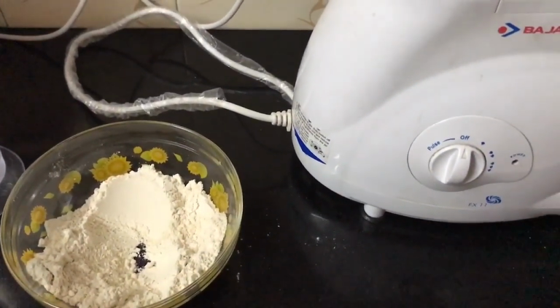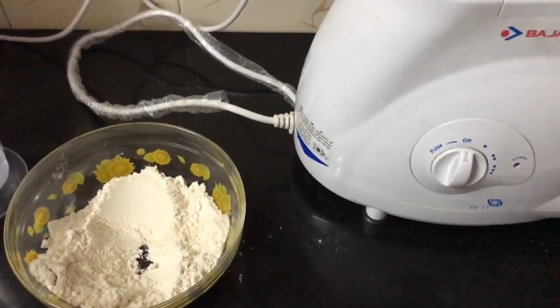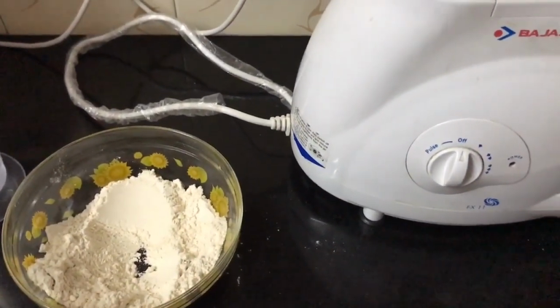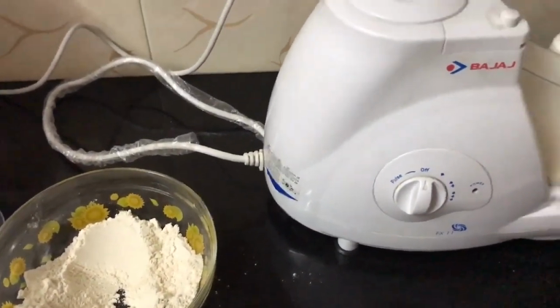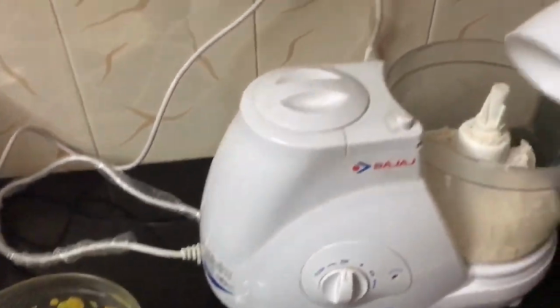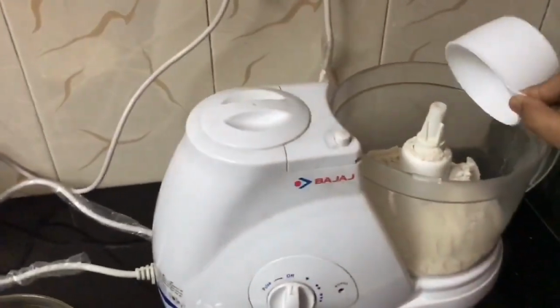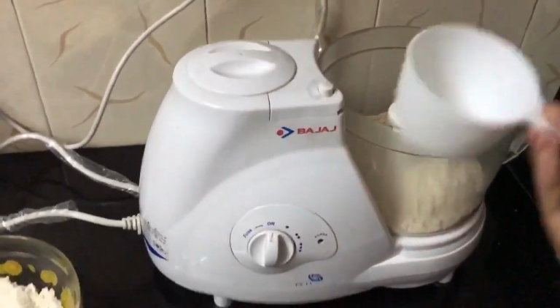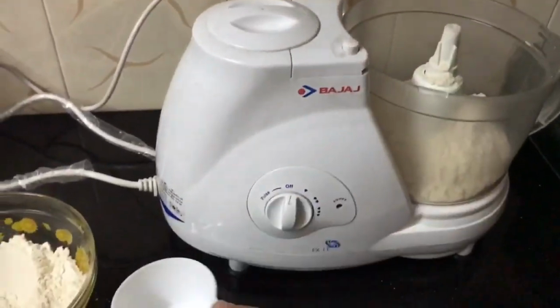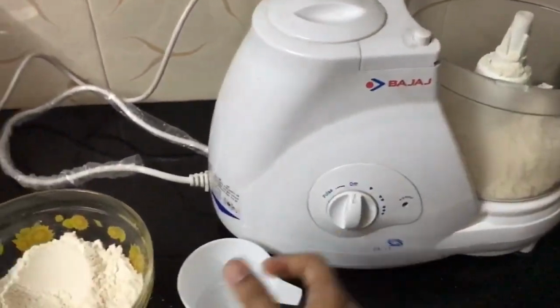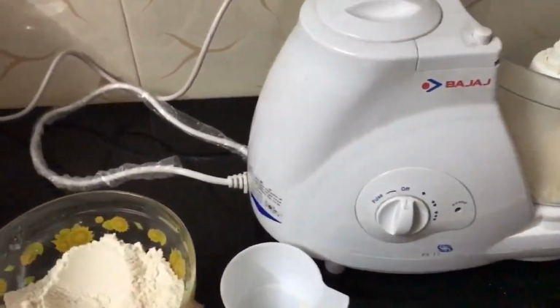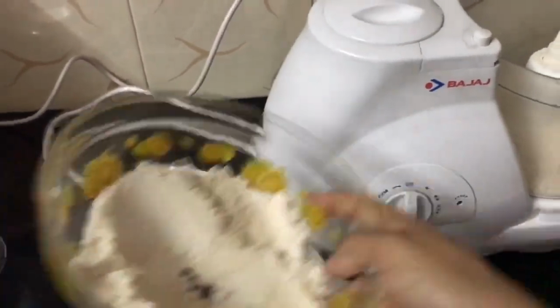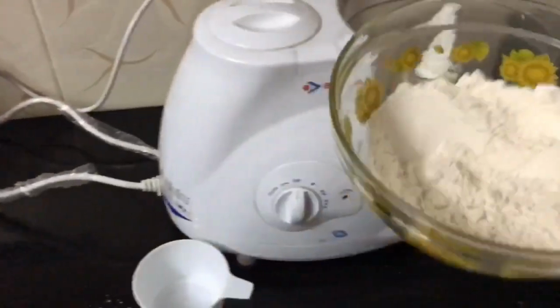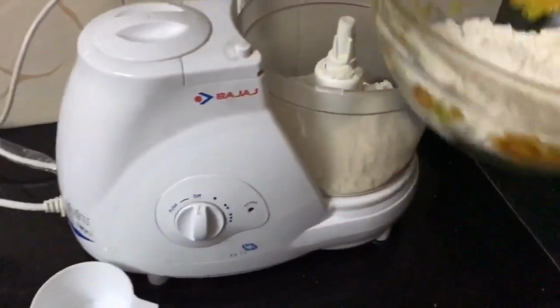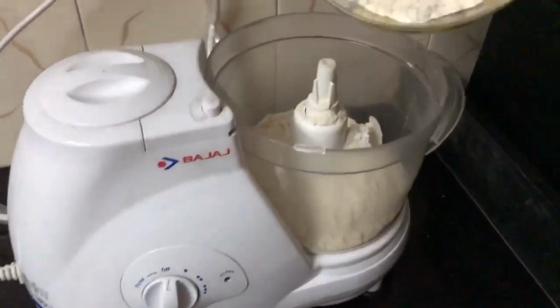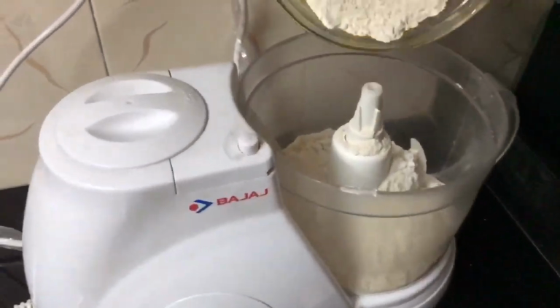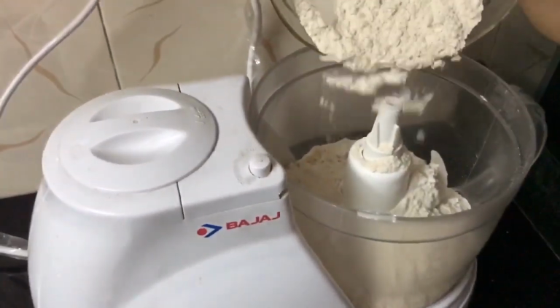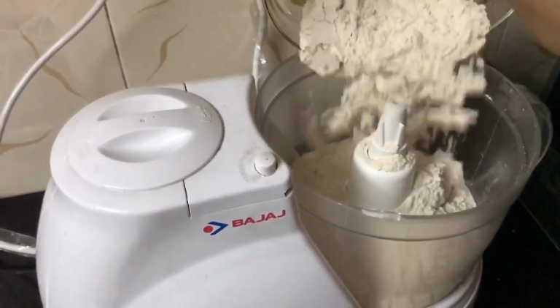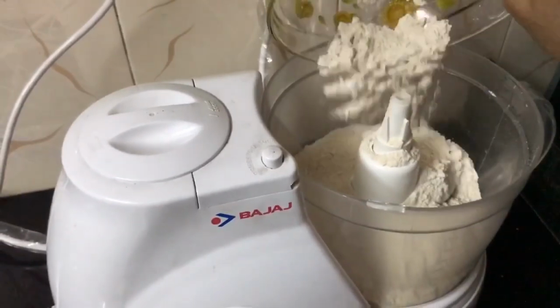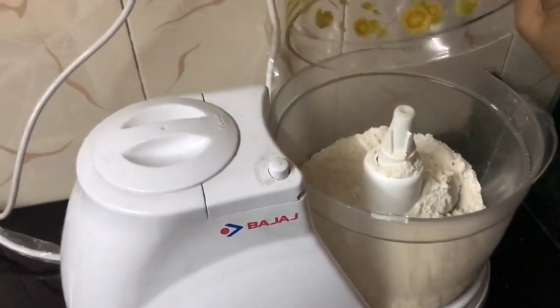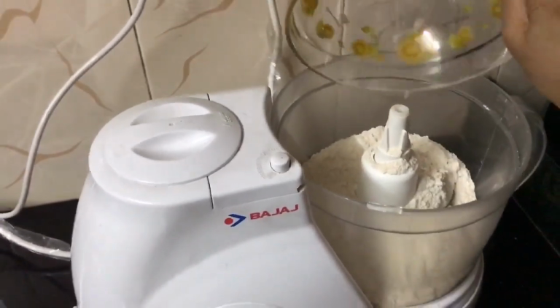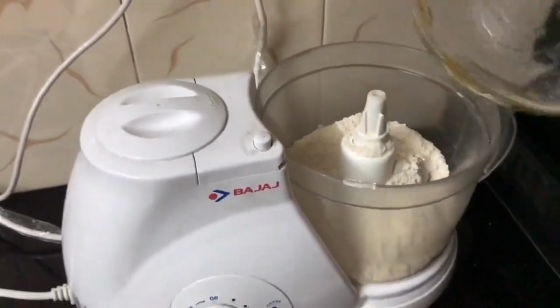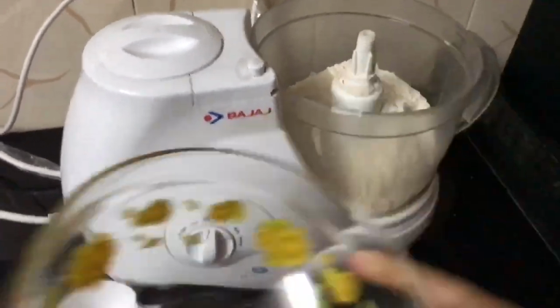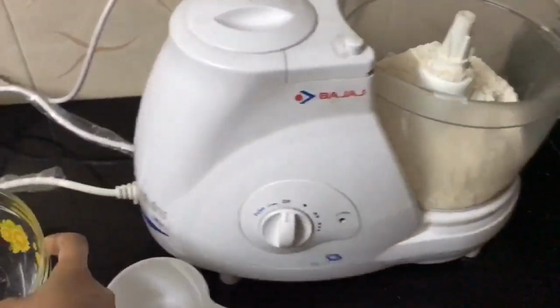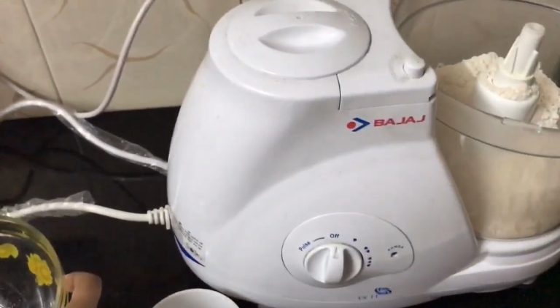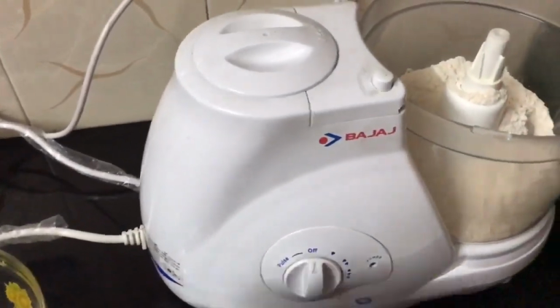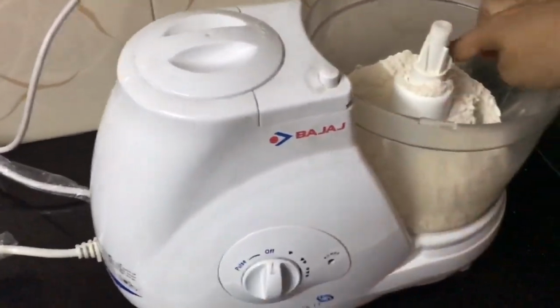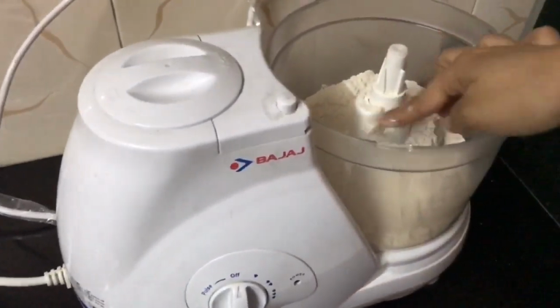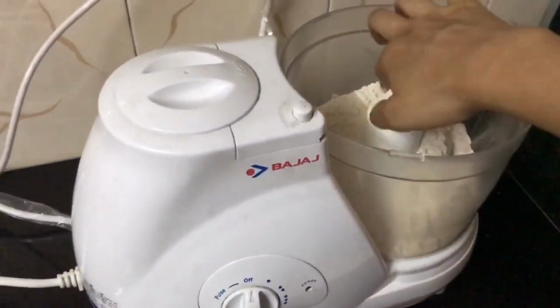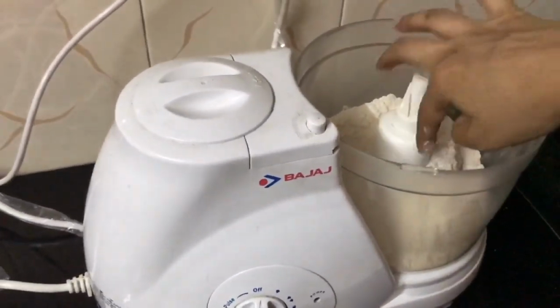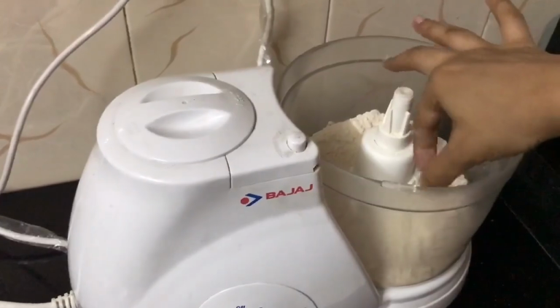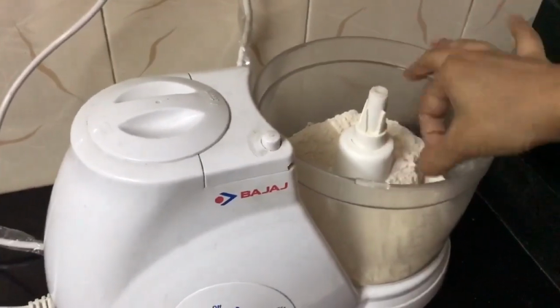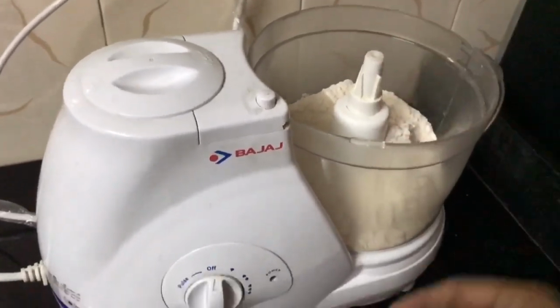I take four cups of flour because it becomes very convenient for me for both morning and evening. So this is the measurement of four cups.